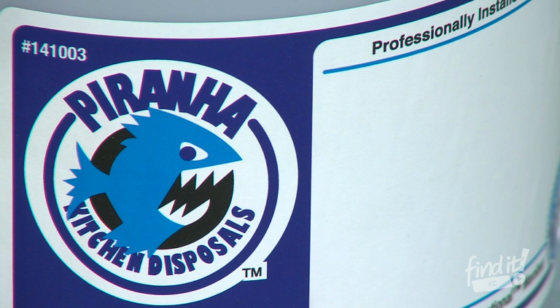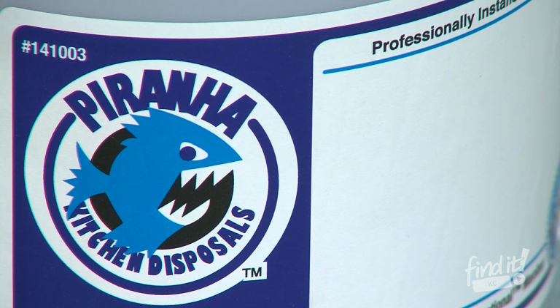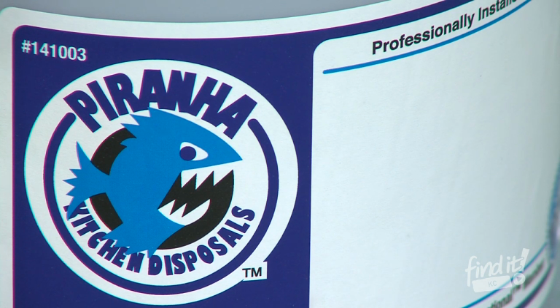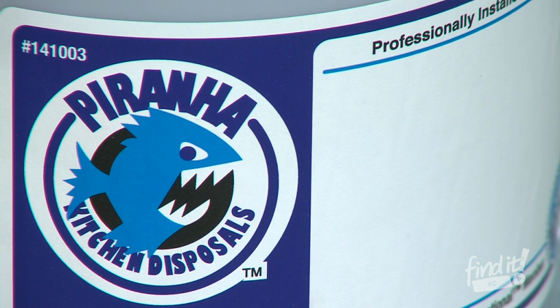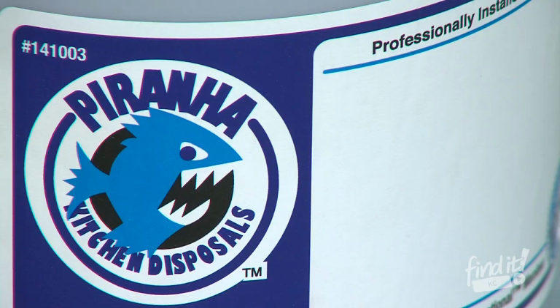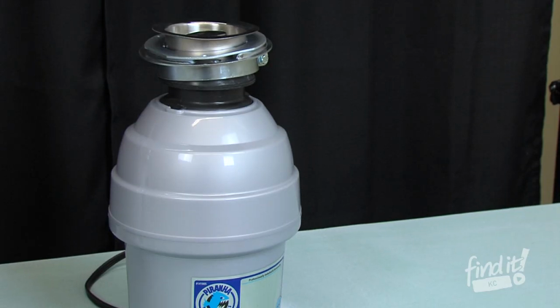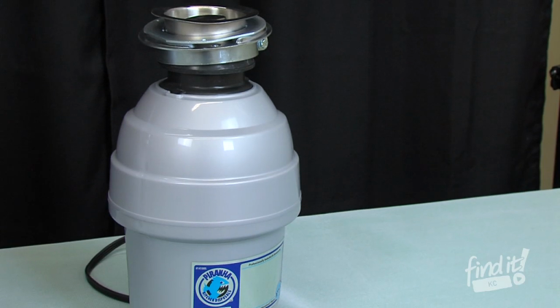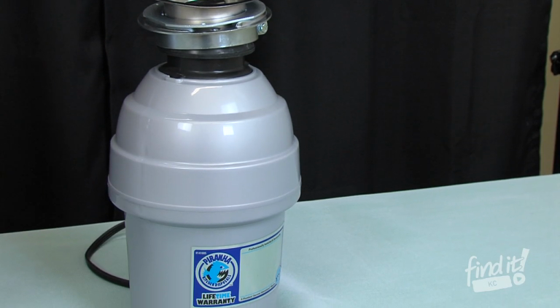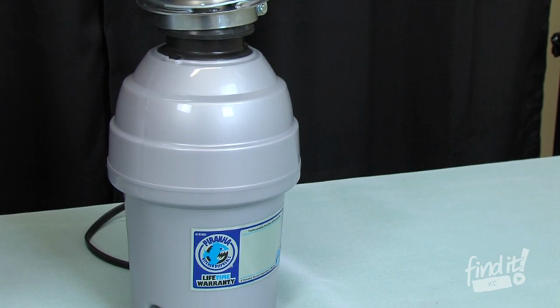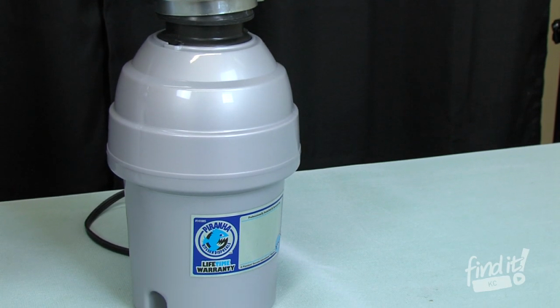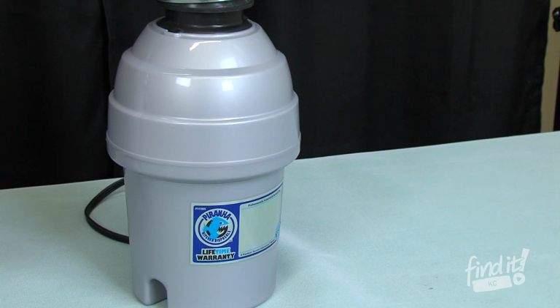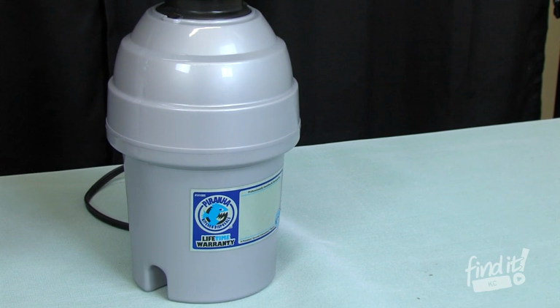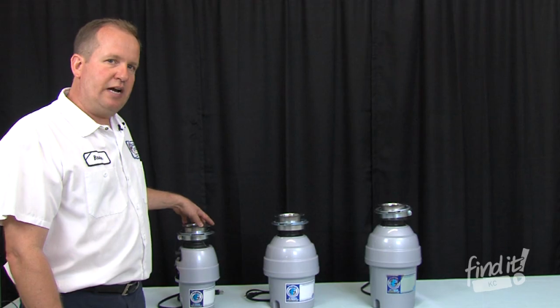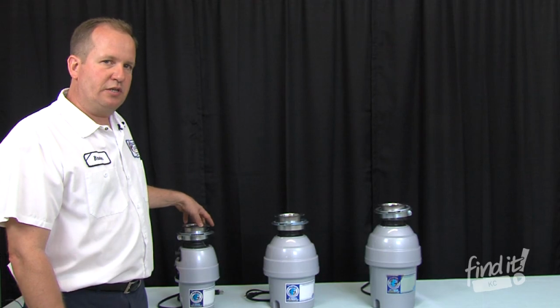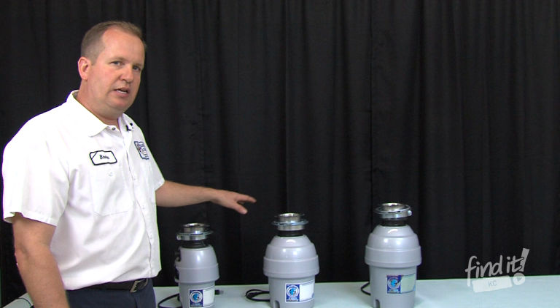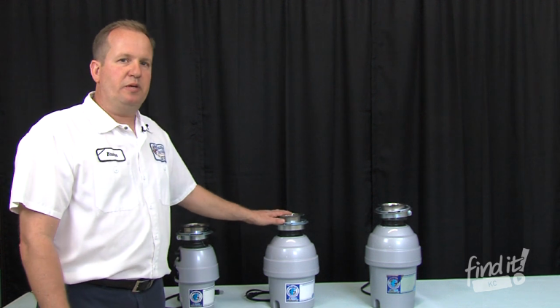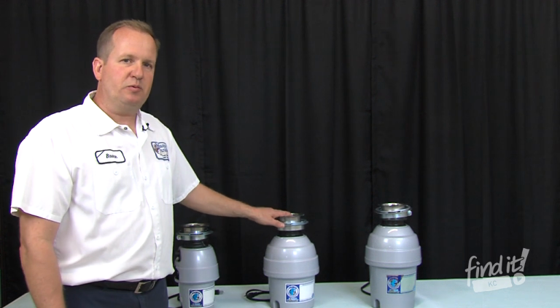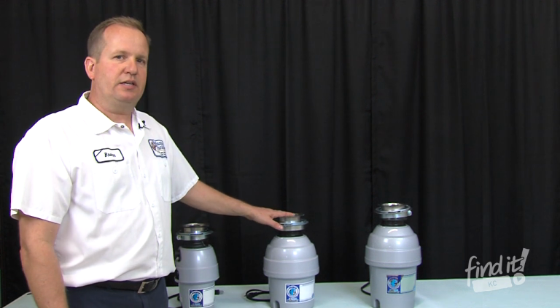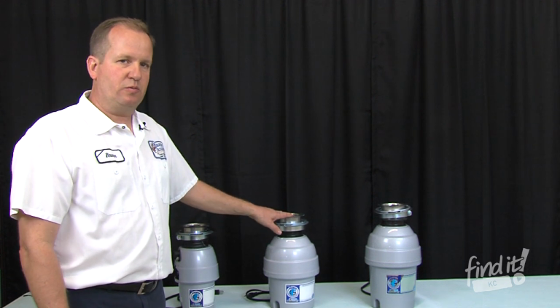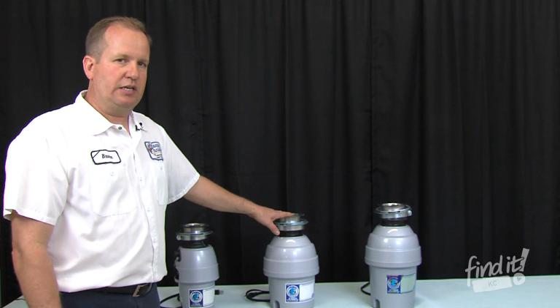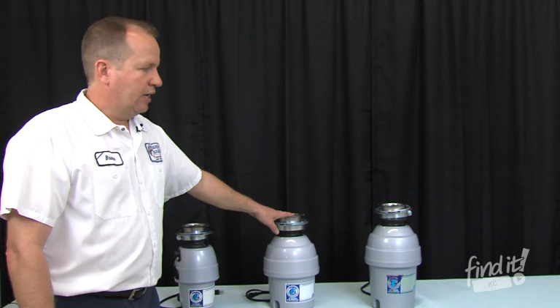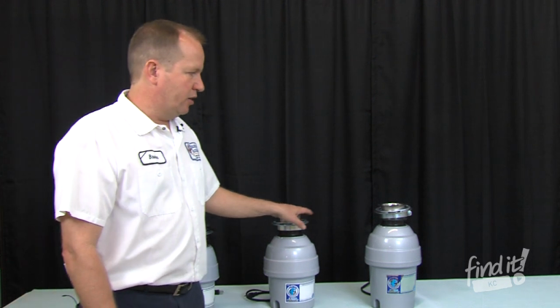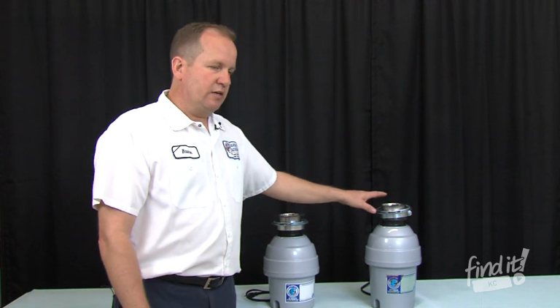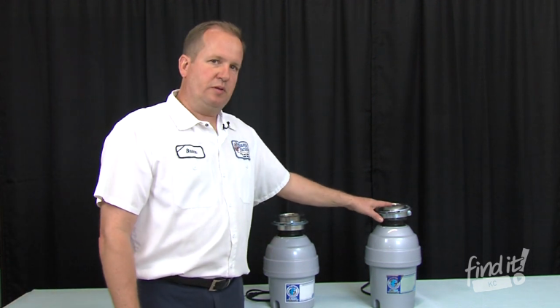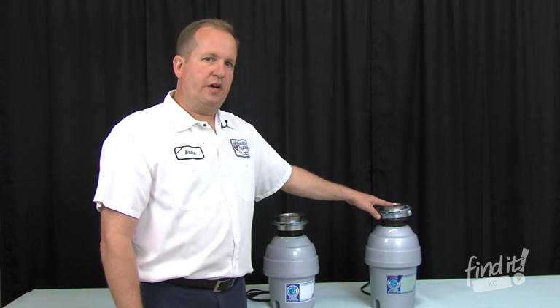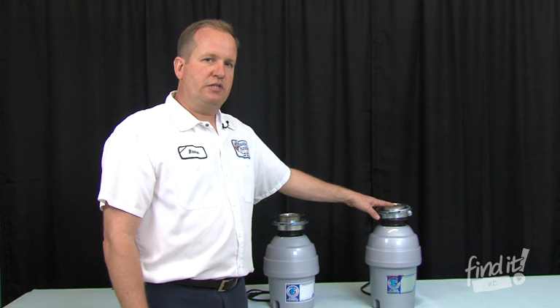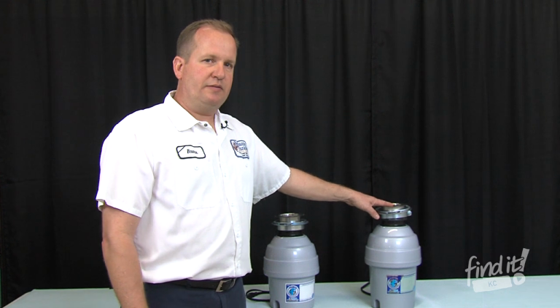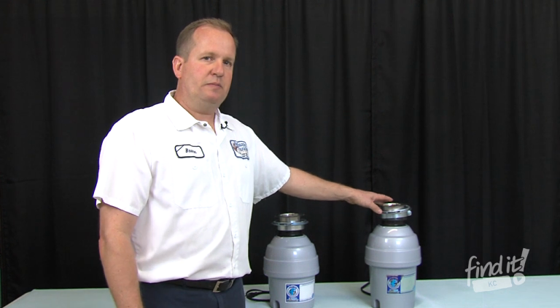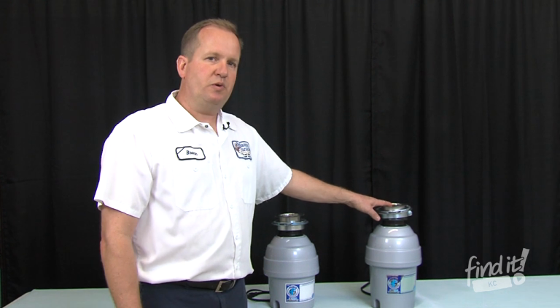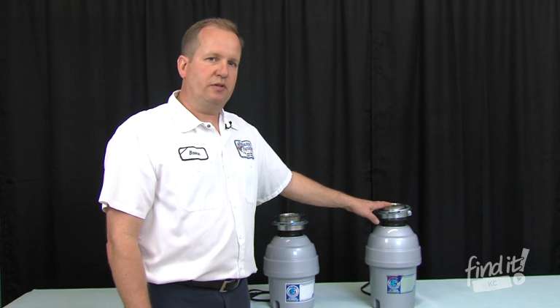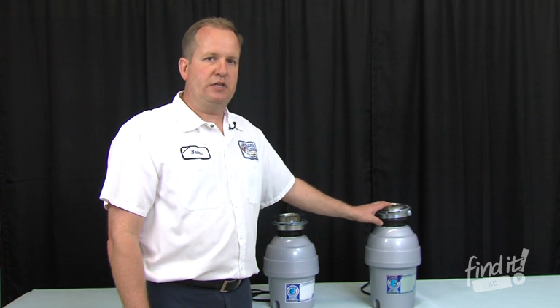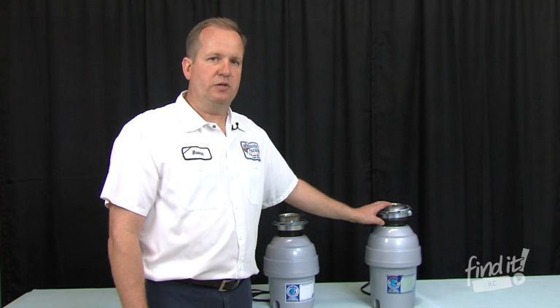The reason we like these models is because they come with the best warranties in the business. Our lowest model comes with a 5-year warranty, our mid one comes with a 10-year warranty, and our largest model comes with a manufacturer warranty of a lifetime, which we back with a 15-year warranty.